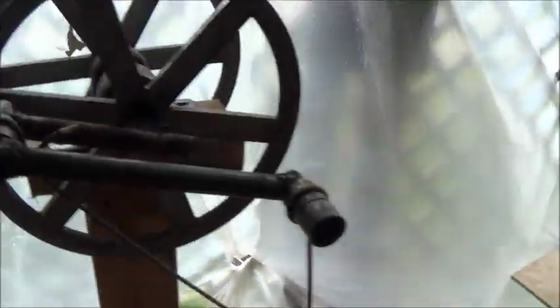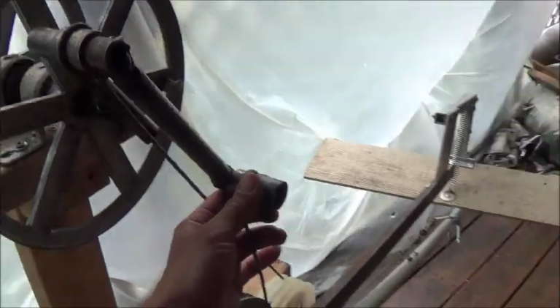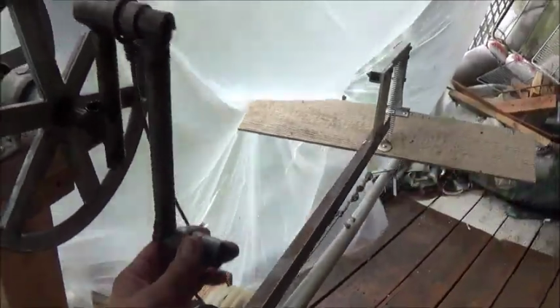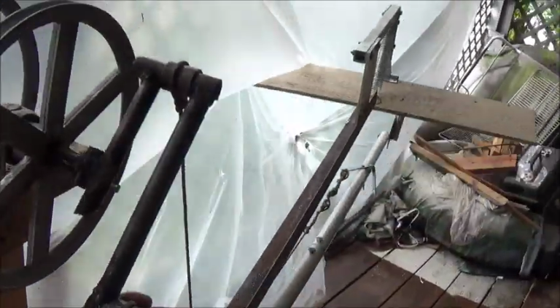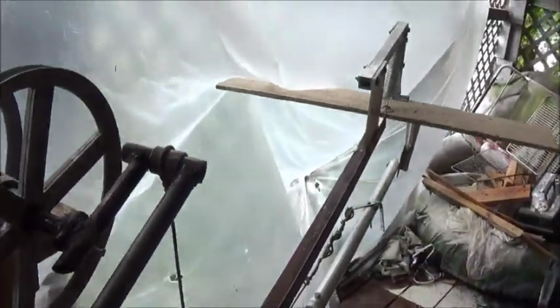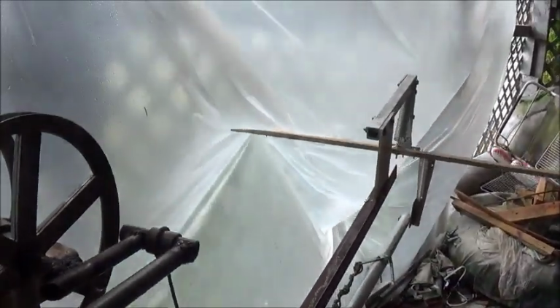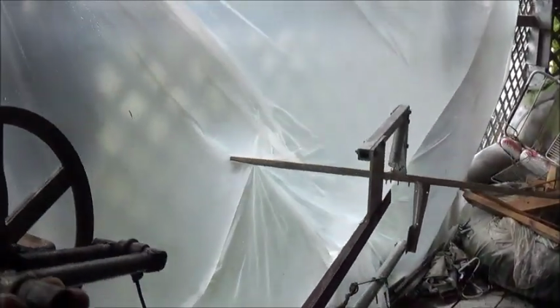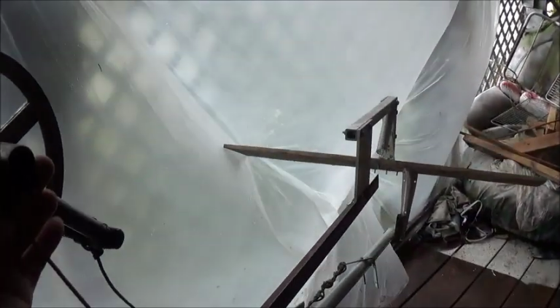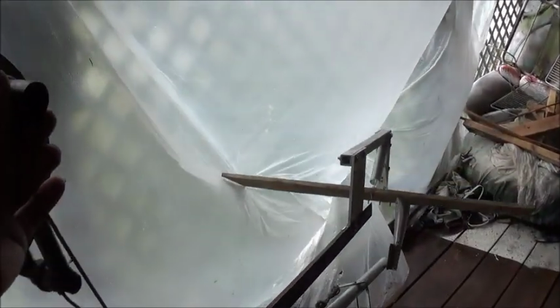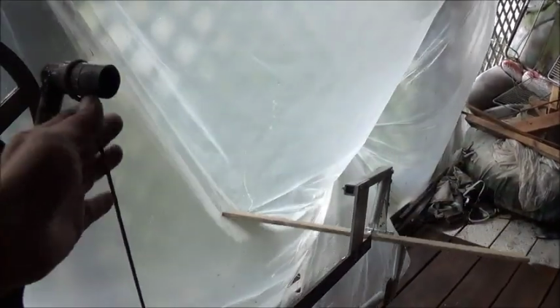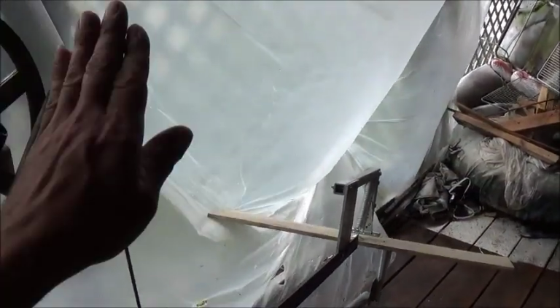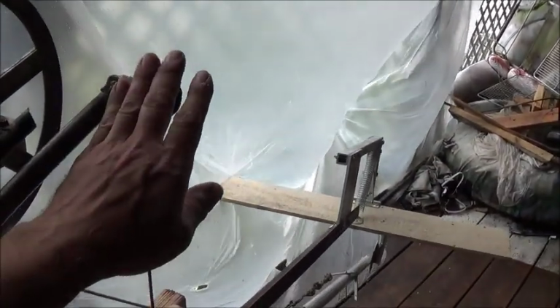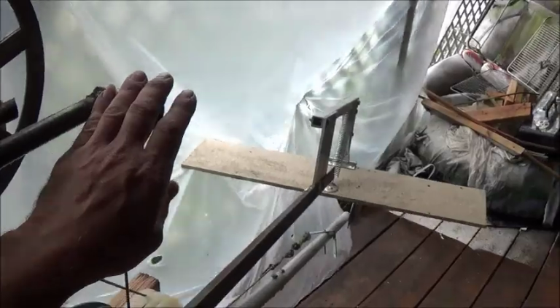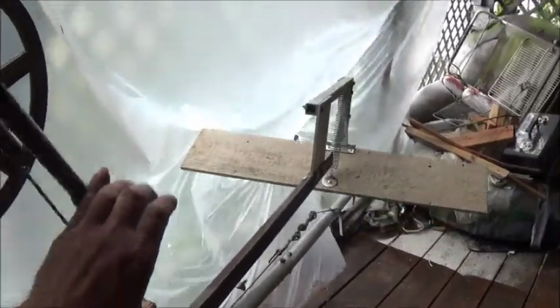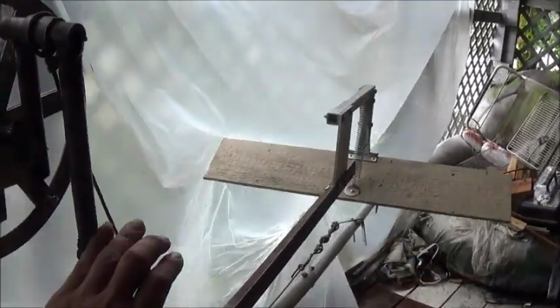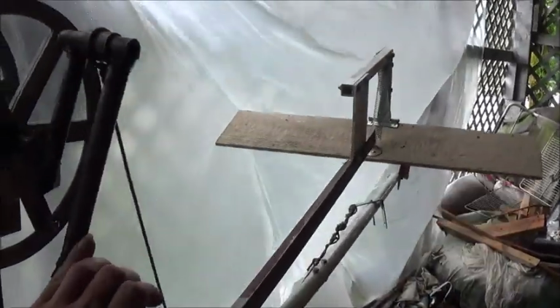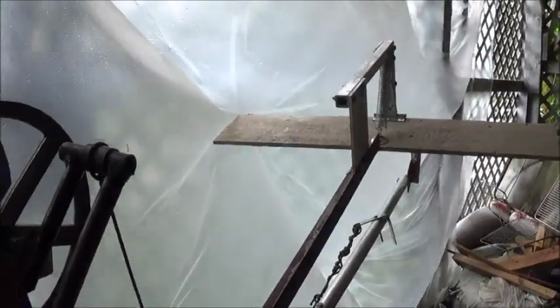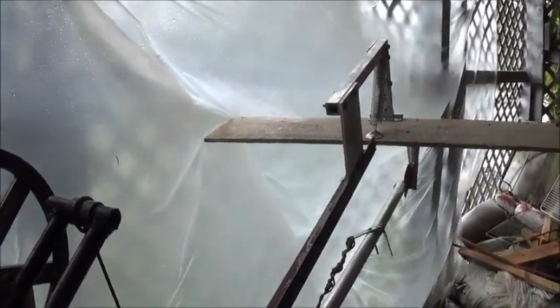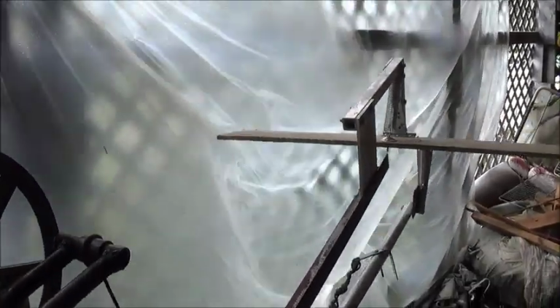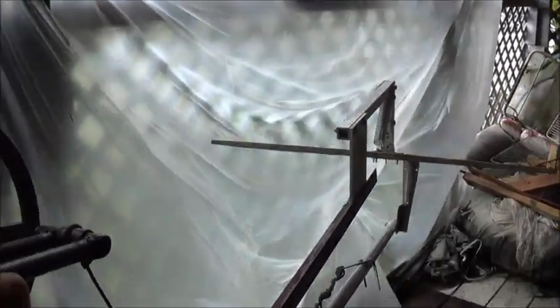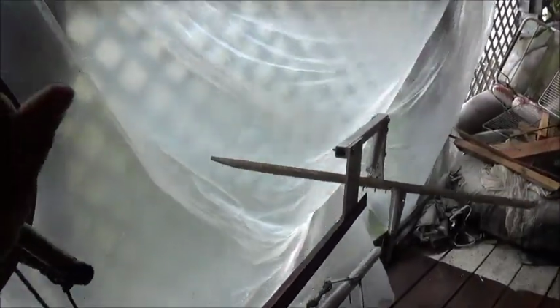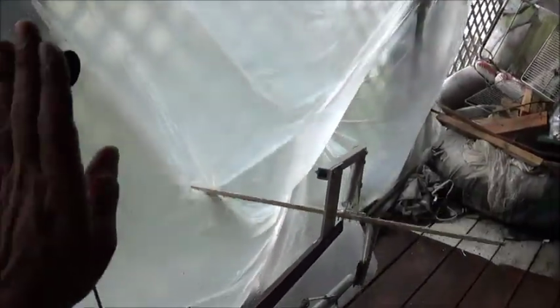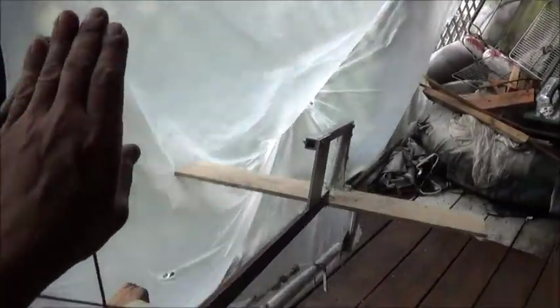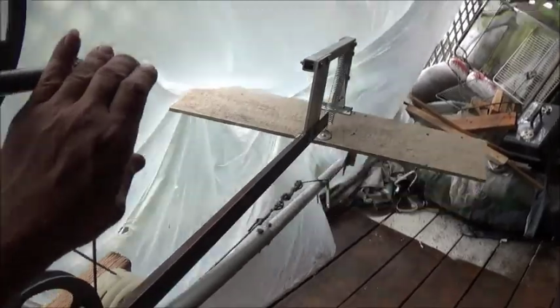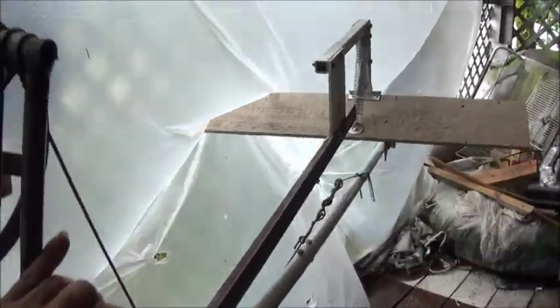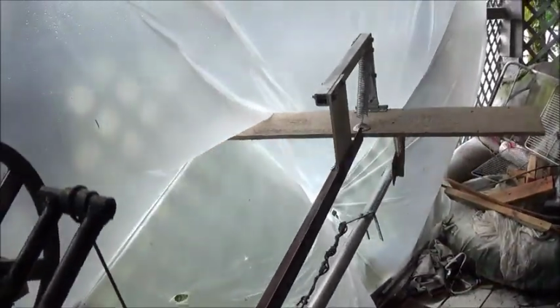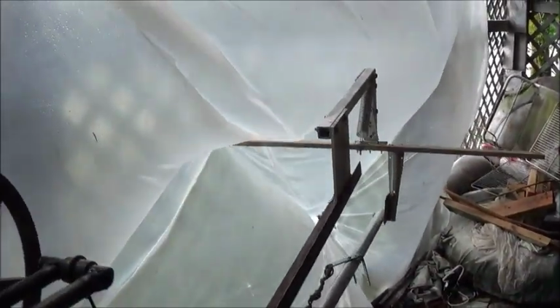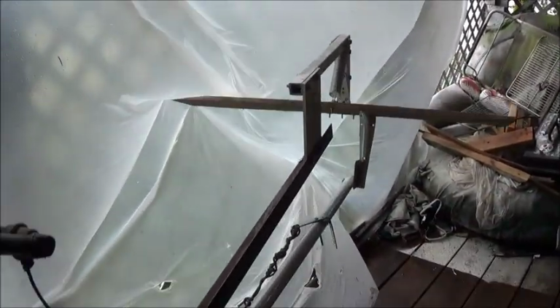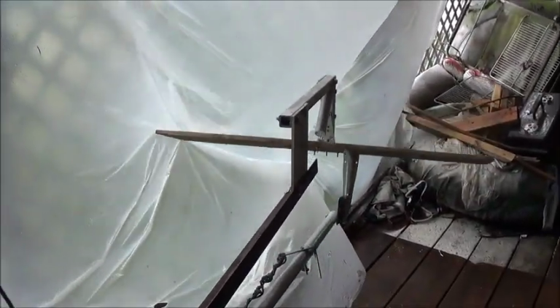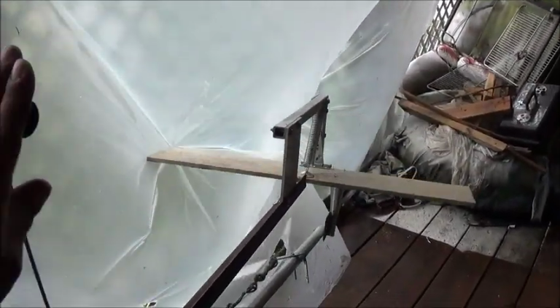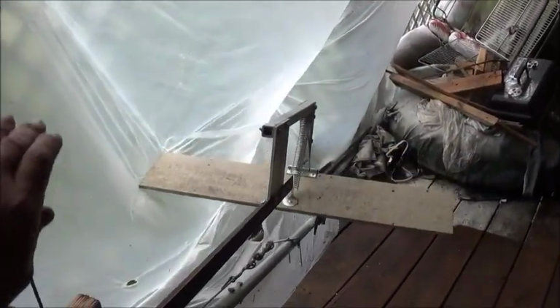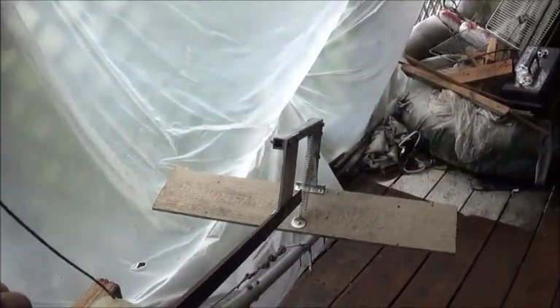And you'll notice here, as I turn this, the foil is going to shift angle — so now it's going down. You rotate through, the foil is going to shift angle to go back up. Keep rotating through, the foil is going to shift angle to go down, and back and forth.